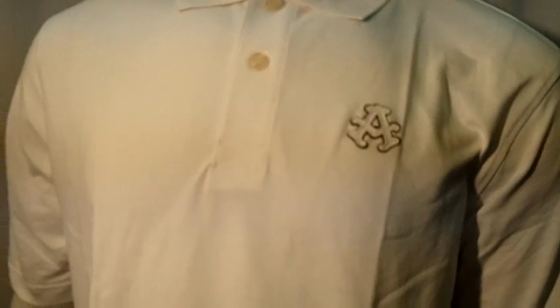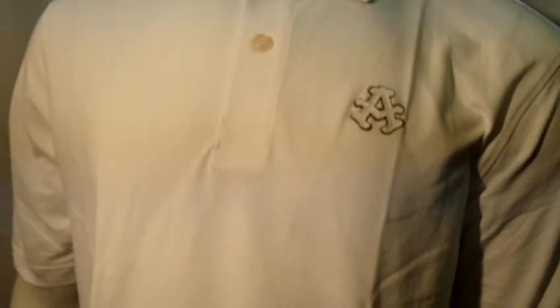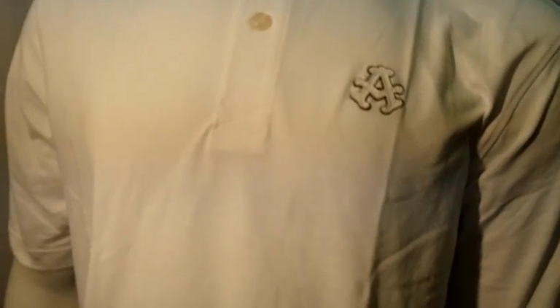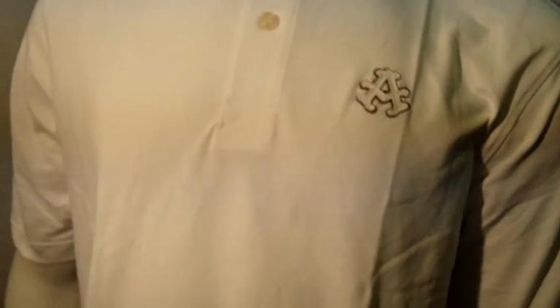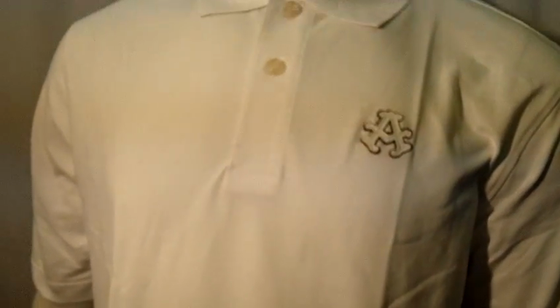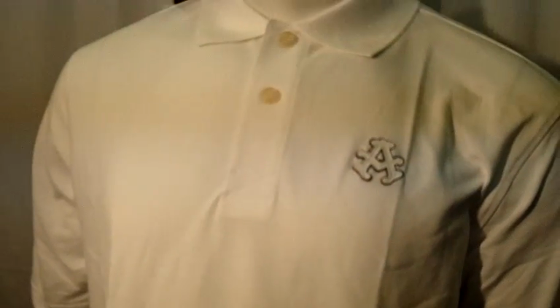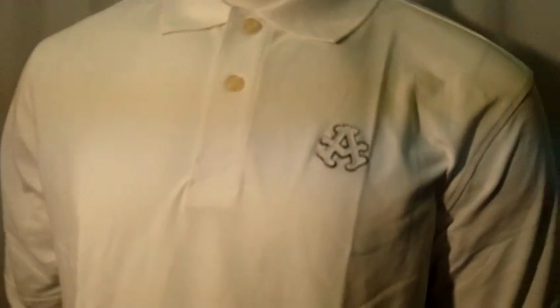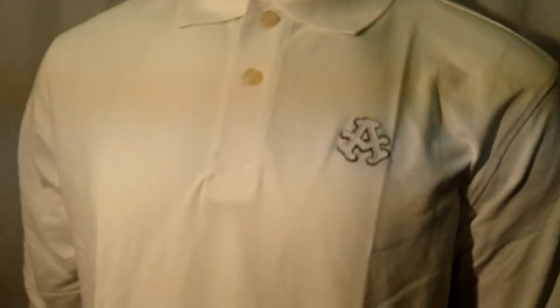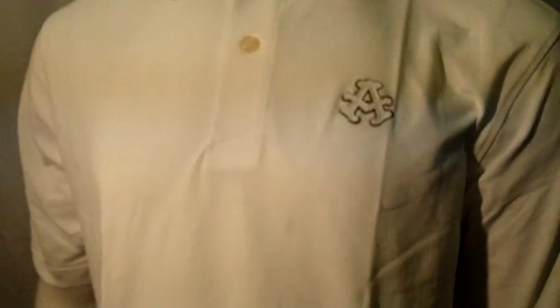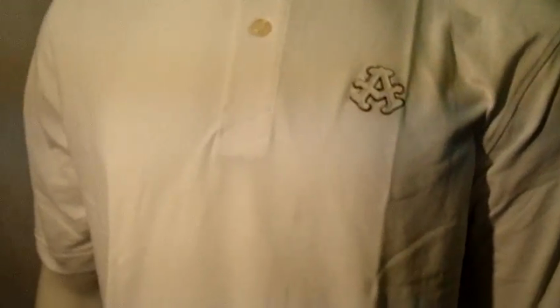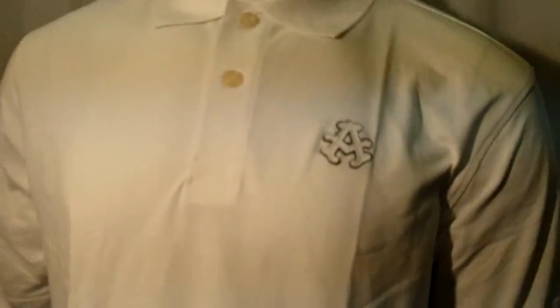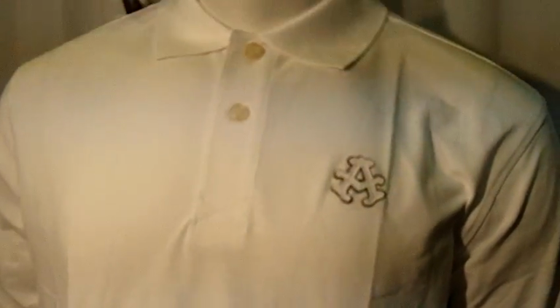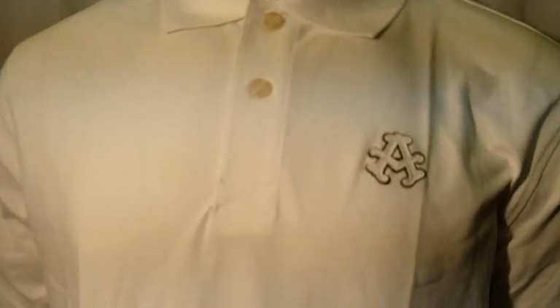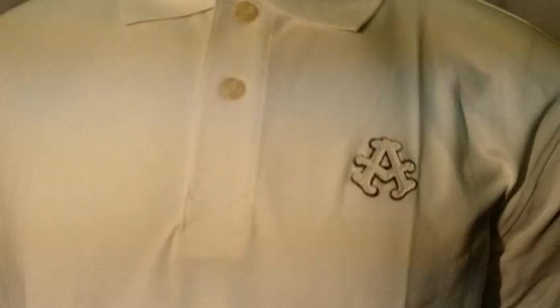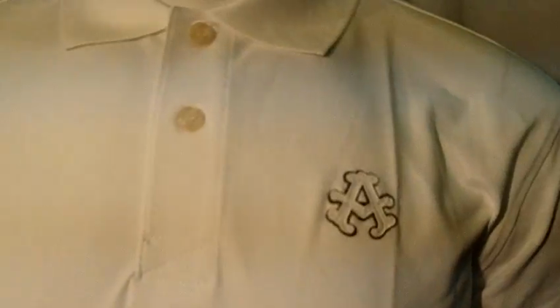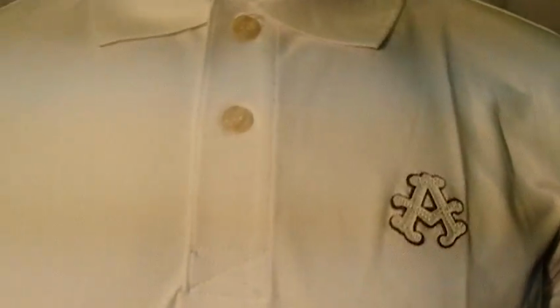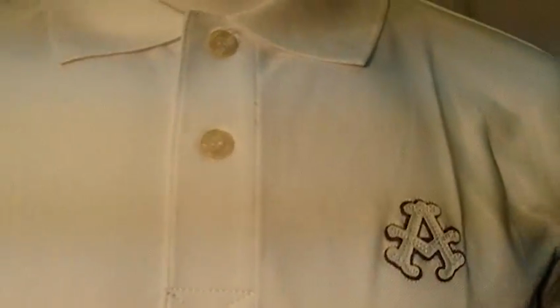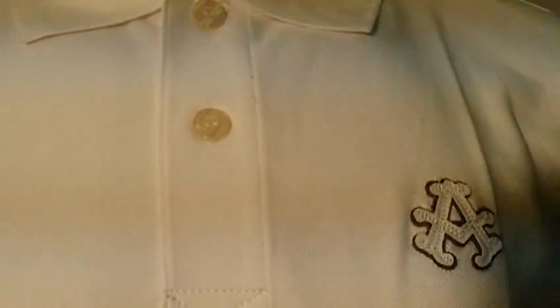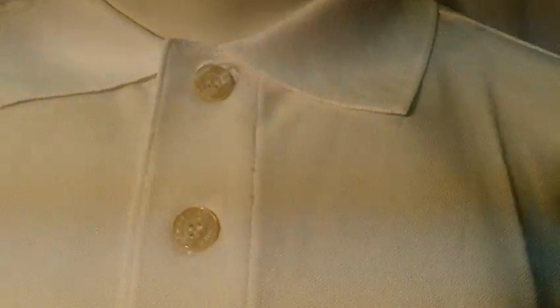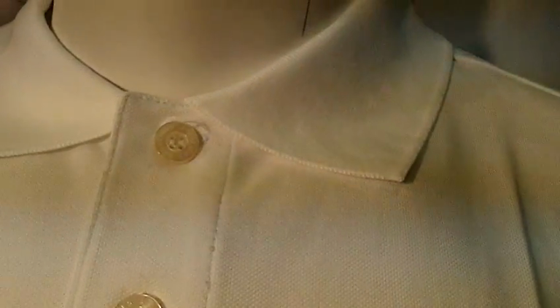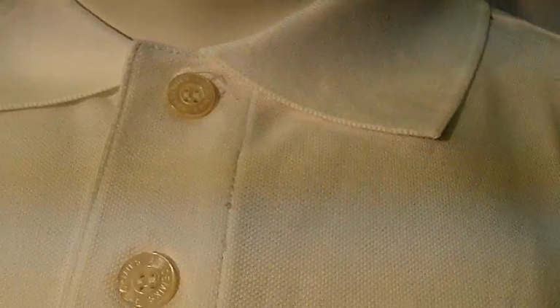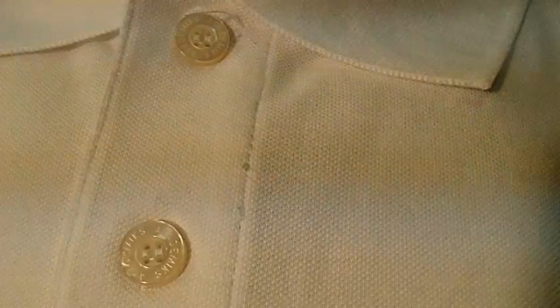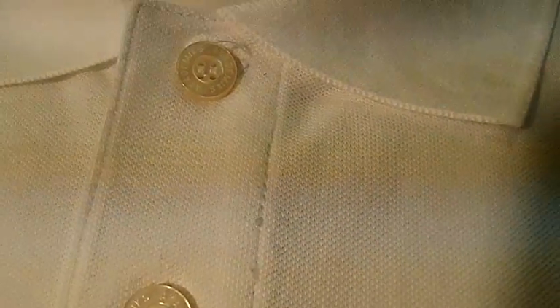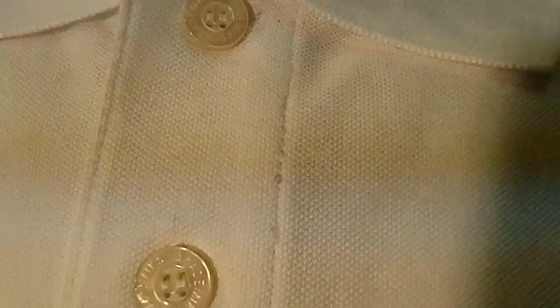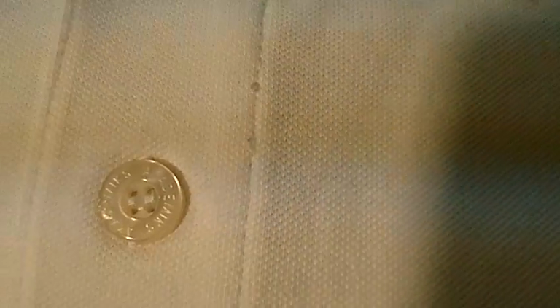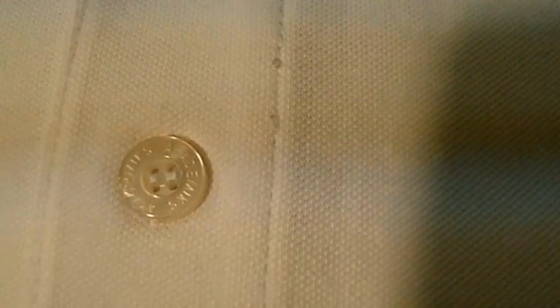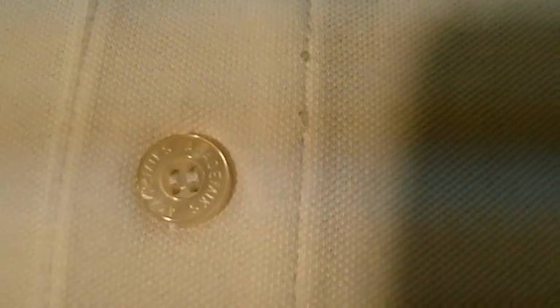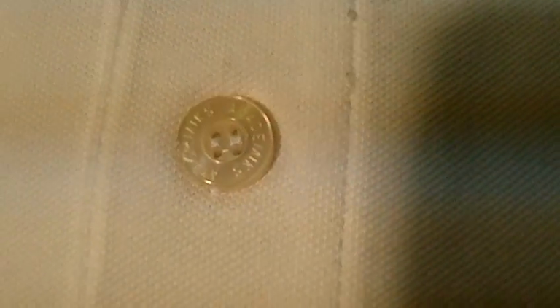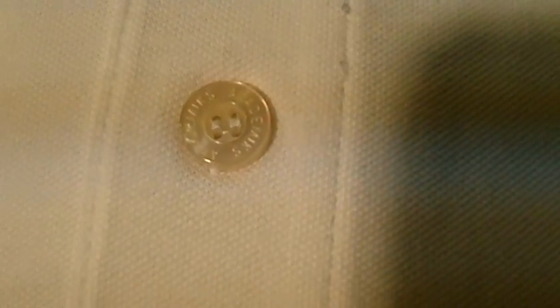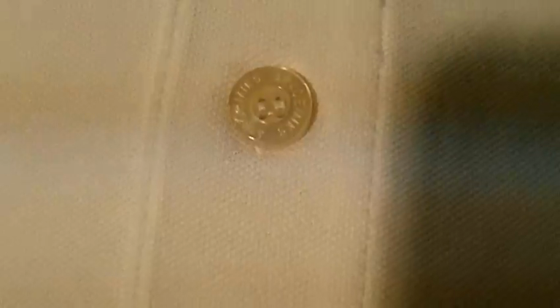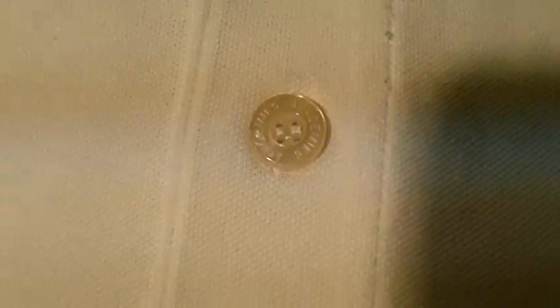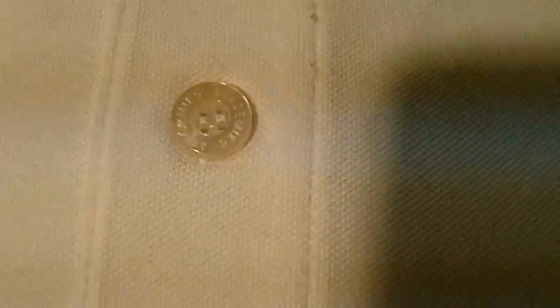Hello and welcome to Selling Clothes. You are now viewing a new men's academic polo shirt. It has a collar and two buttons. It says 'academic' on the buttons.